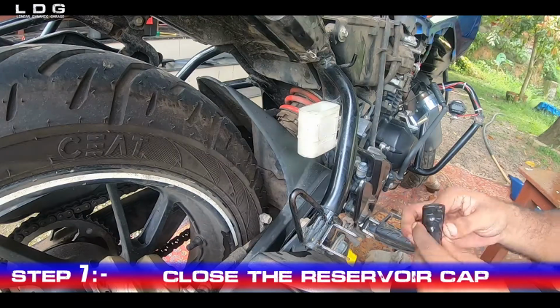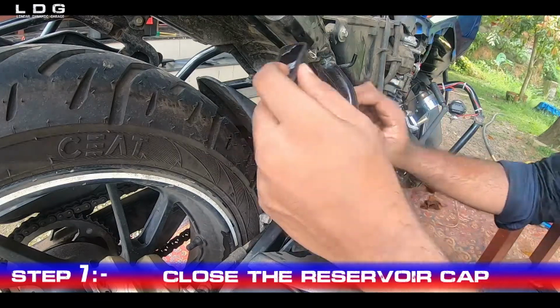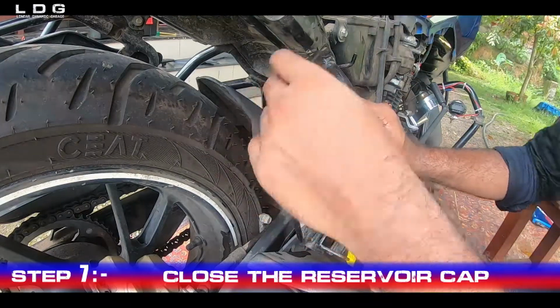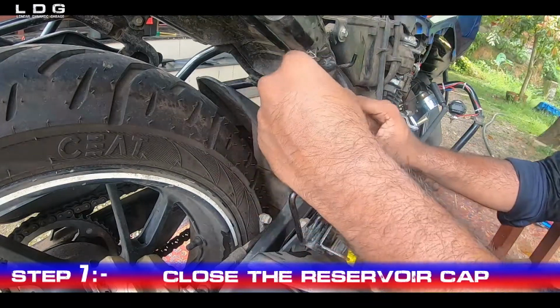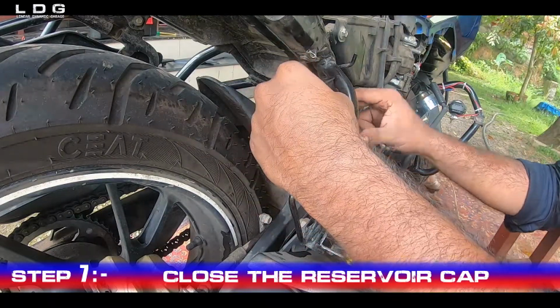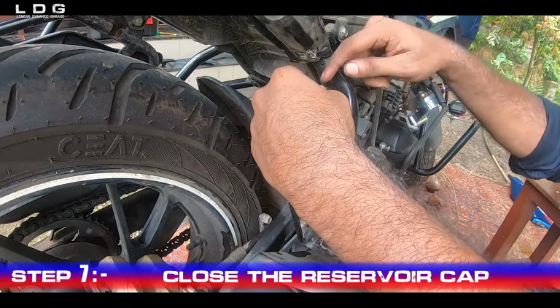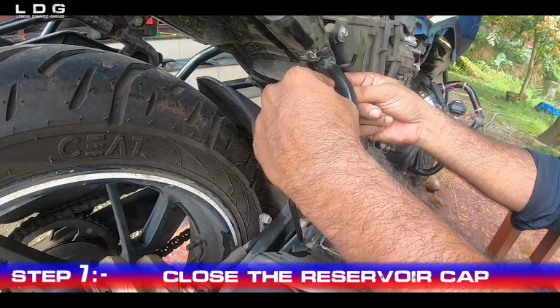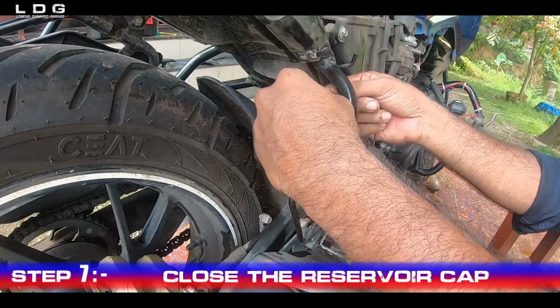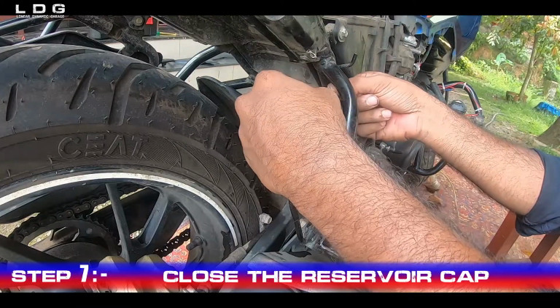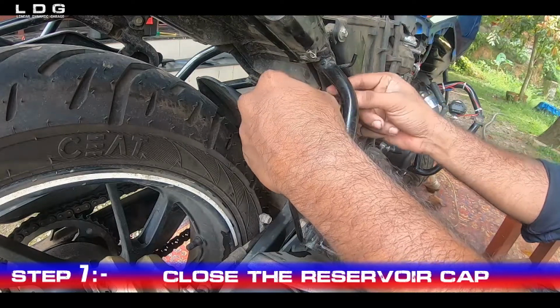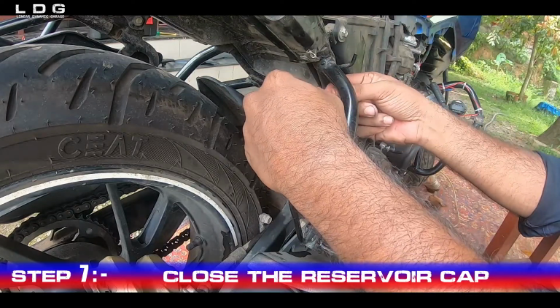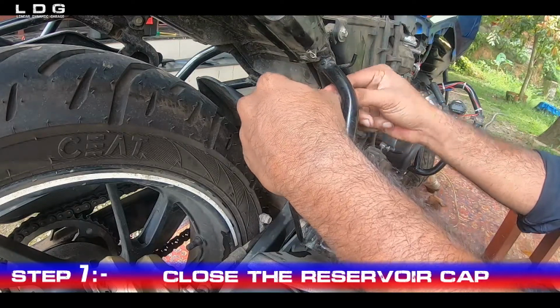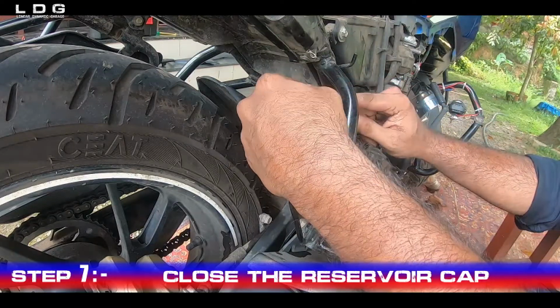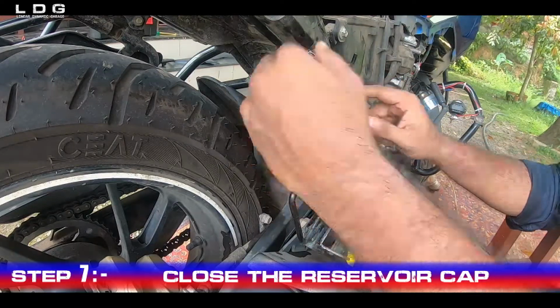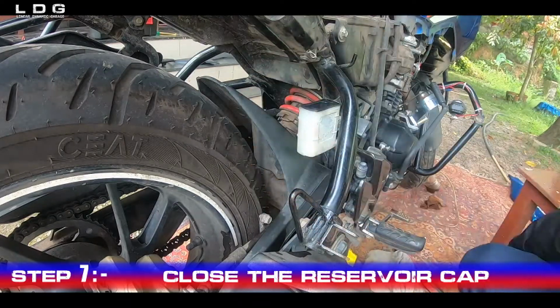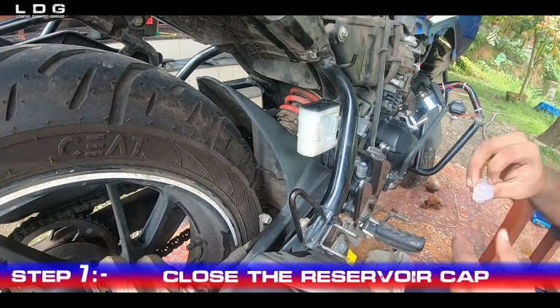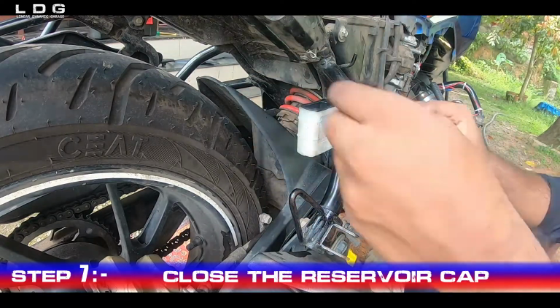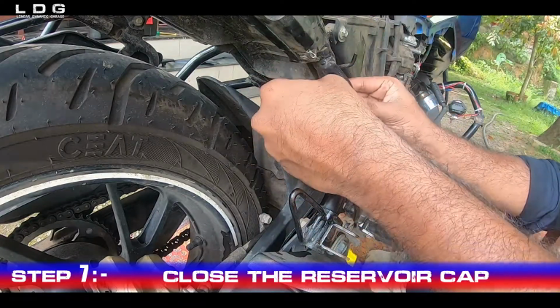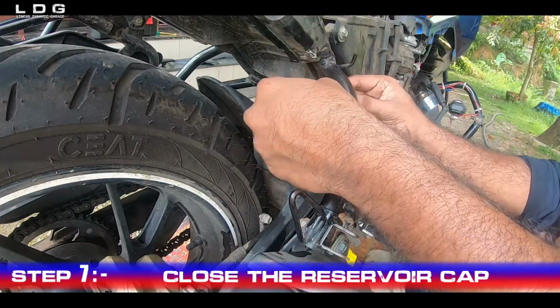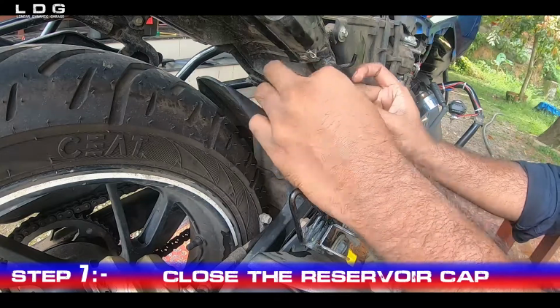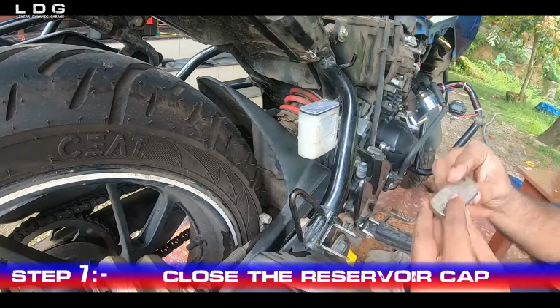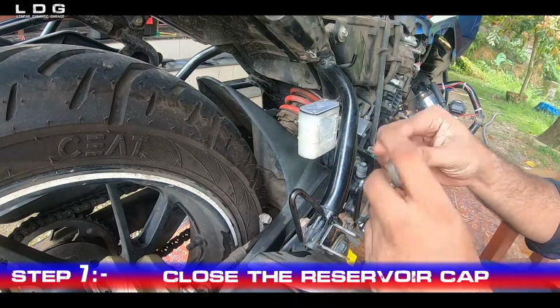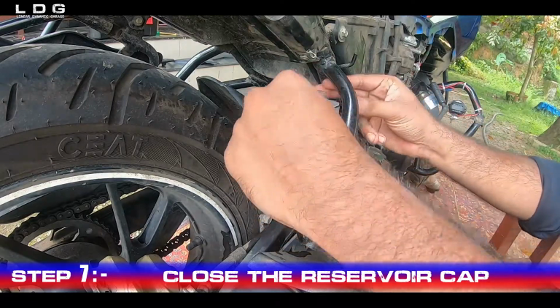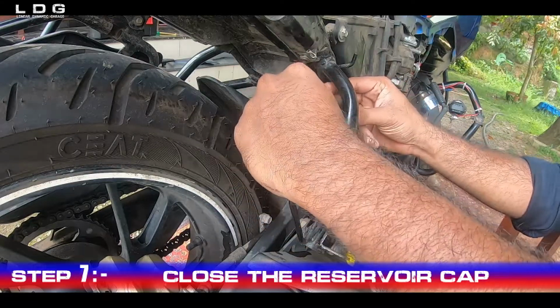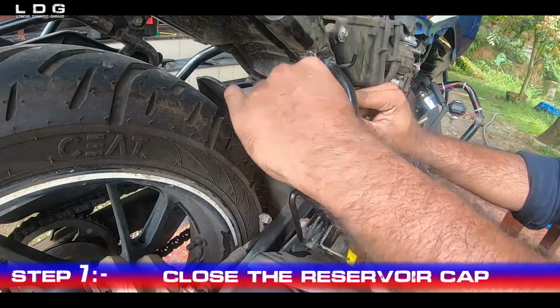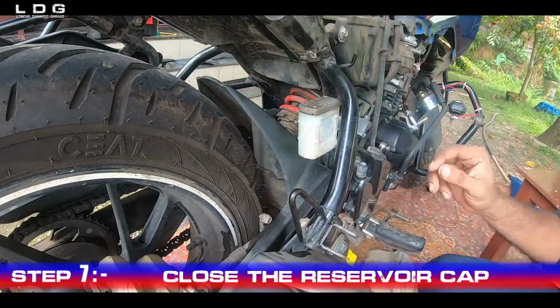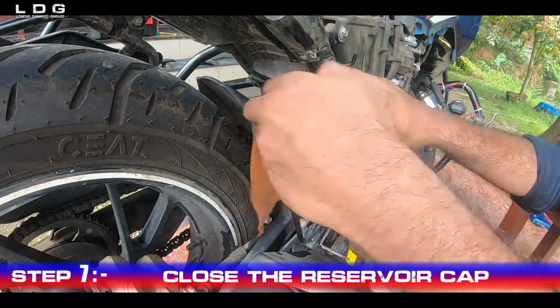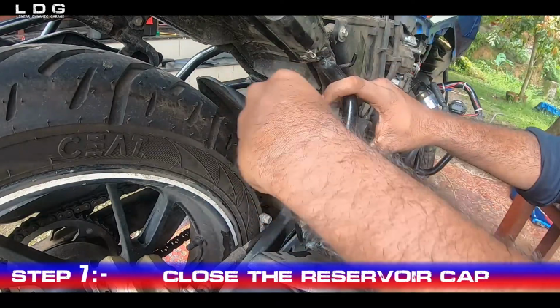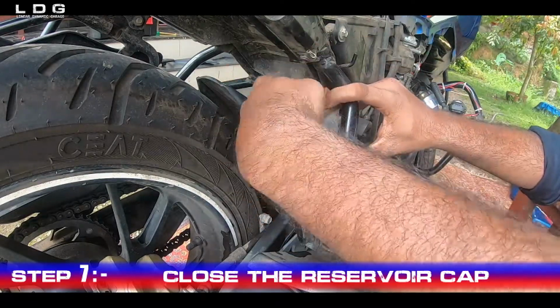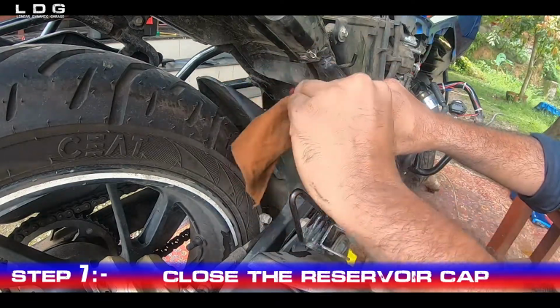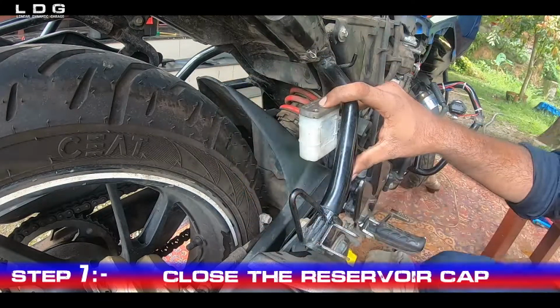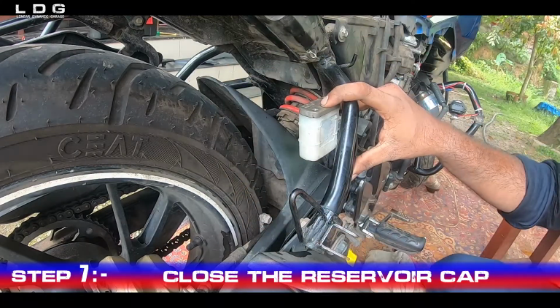There are many types and grades of brake fluid in the market. To know which one is suitable for your bike, there will be an indication of the grade to be used at the cap of the reservoir. For Honda Hornet, we are supposed to use DOT 4 grade brake fluid.